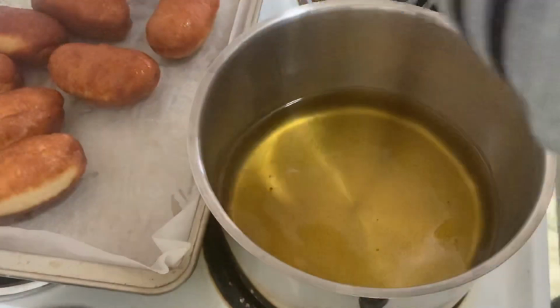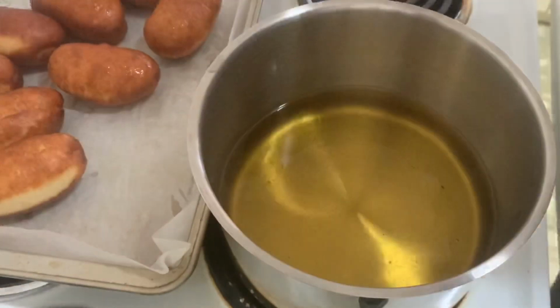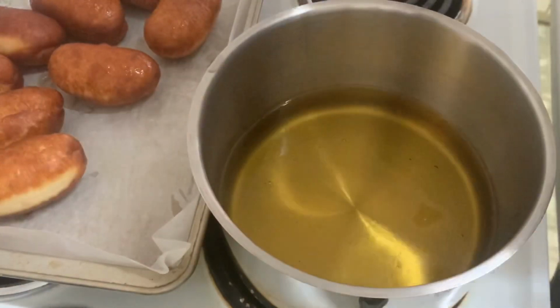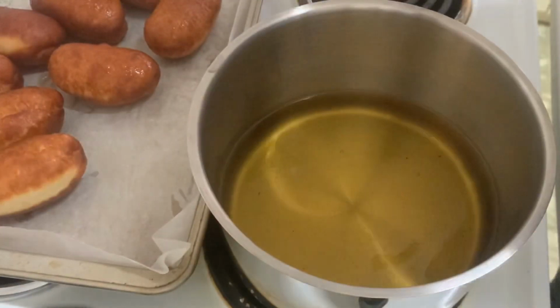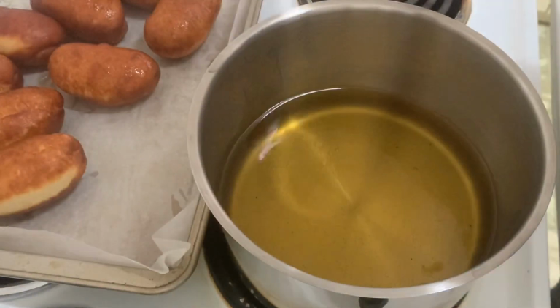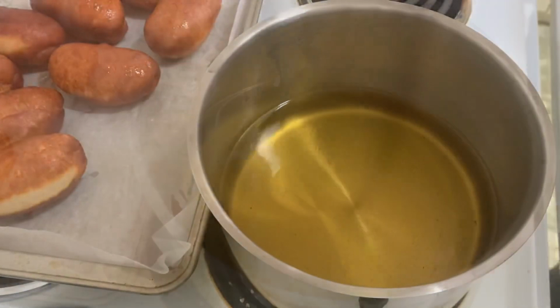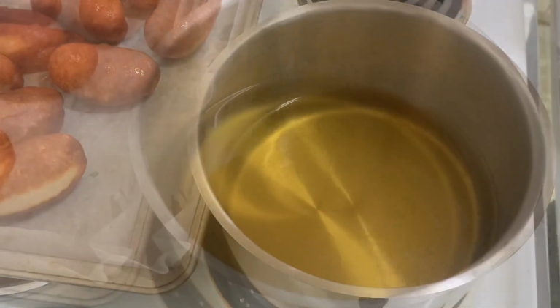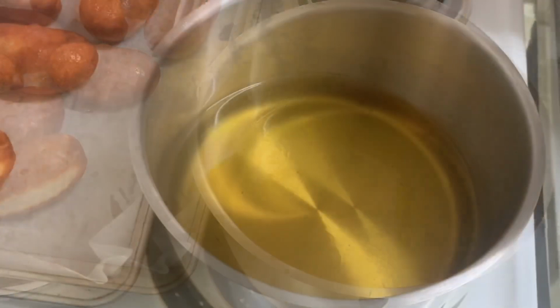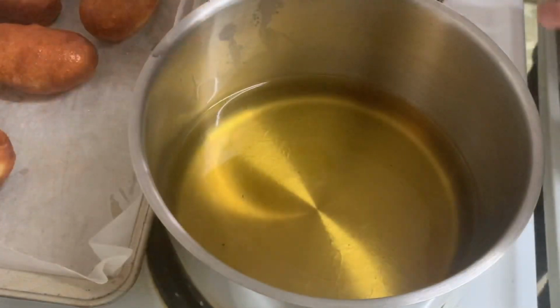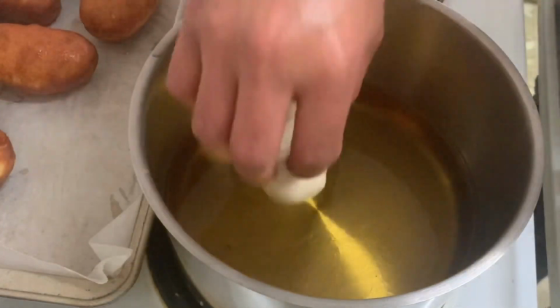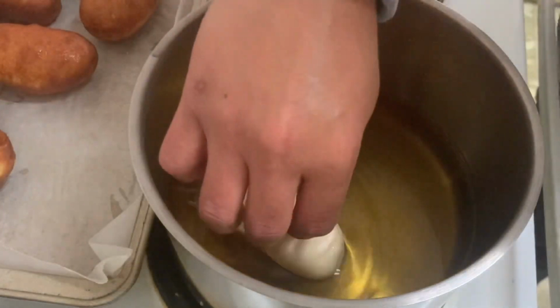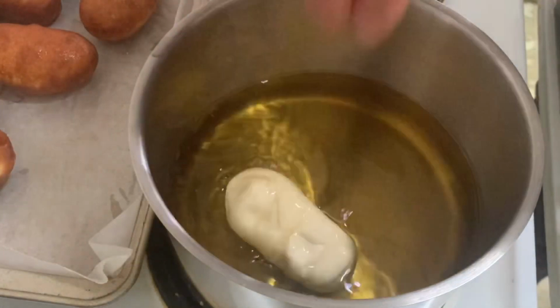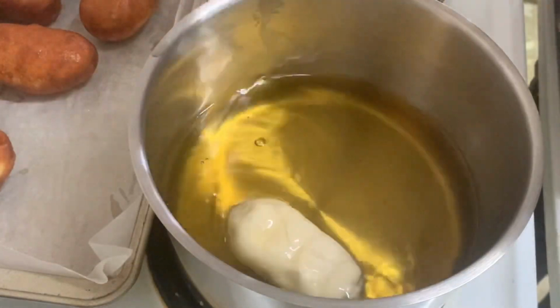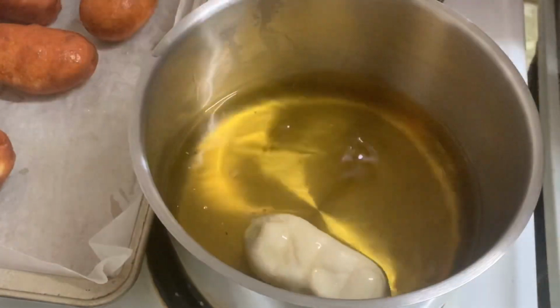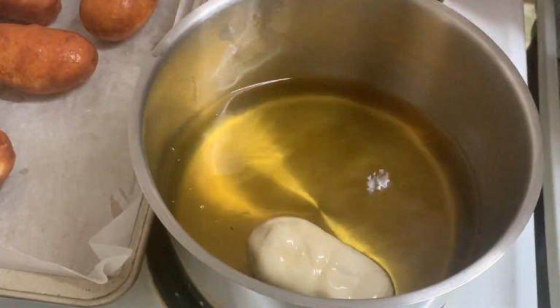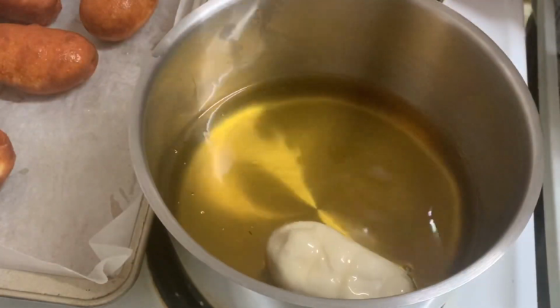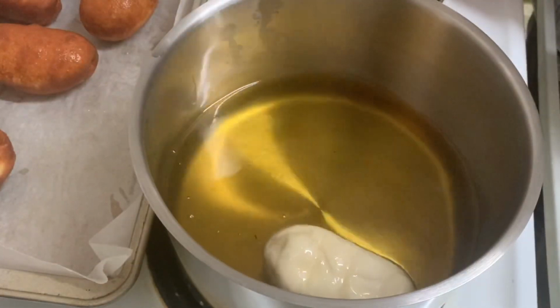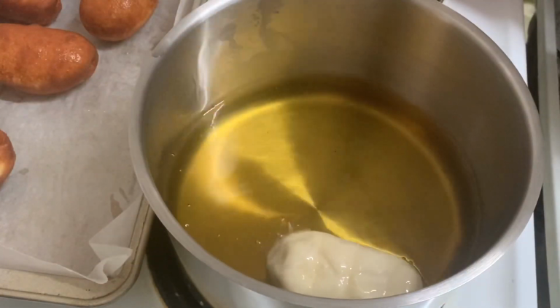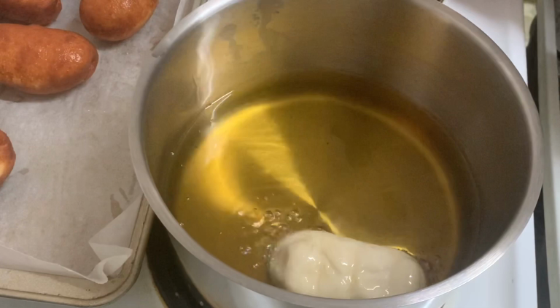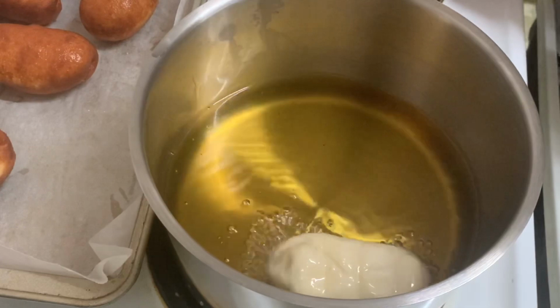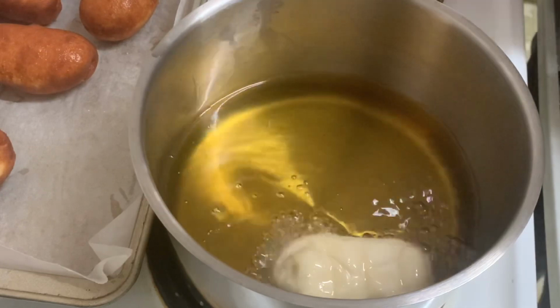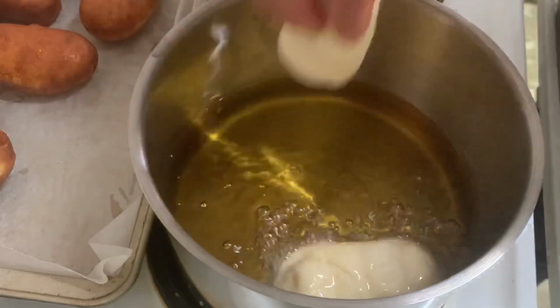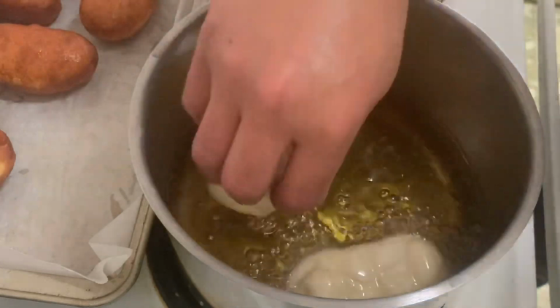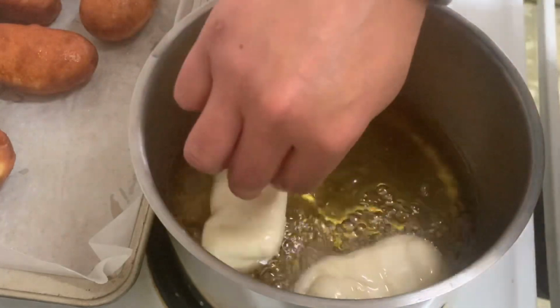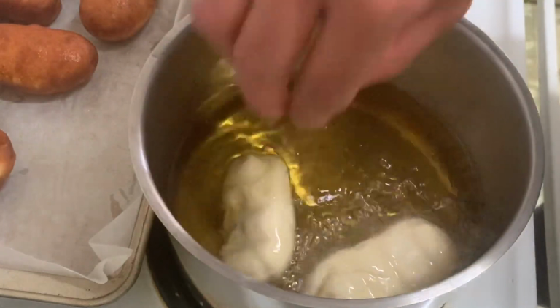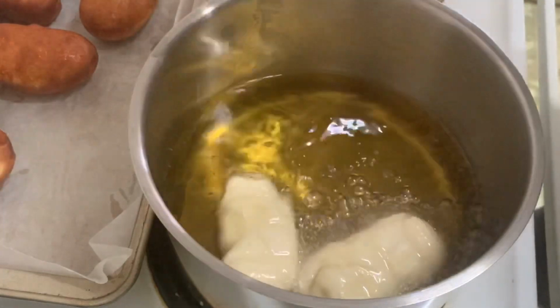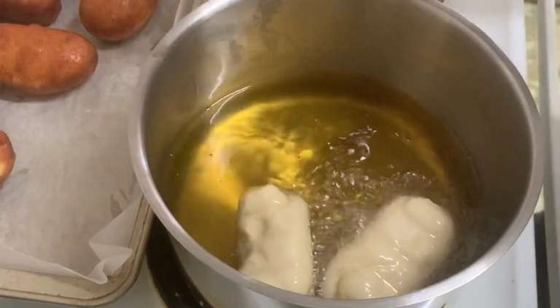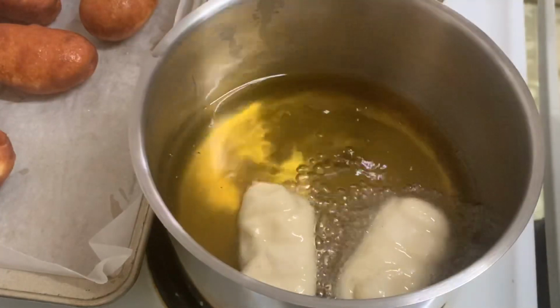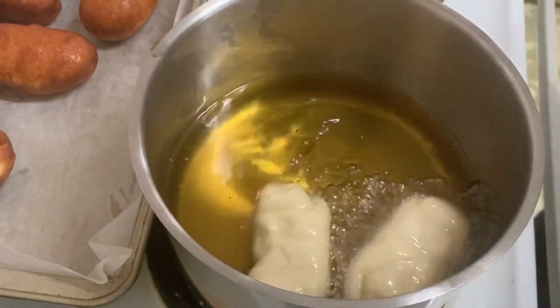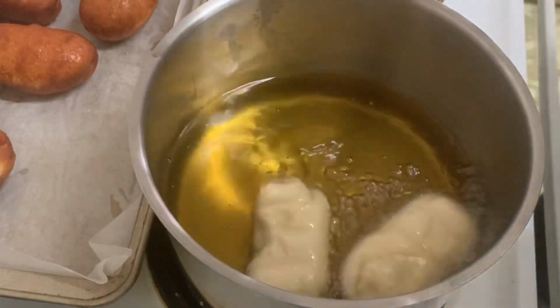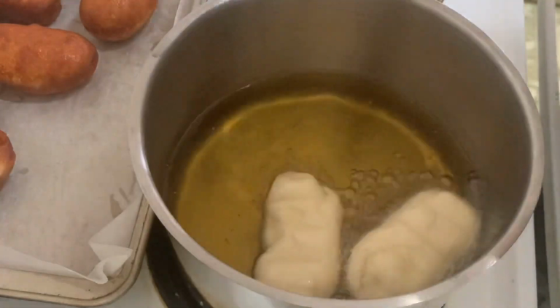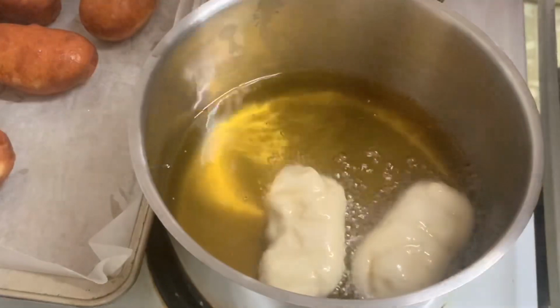Ang measurement ng ating mantika ay dapat hindi sumayad ang ating donut sa ilalim ng ating frying pan.